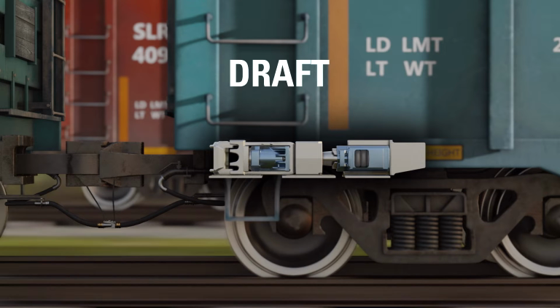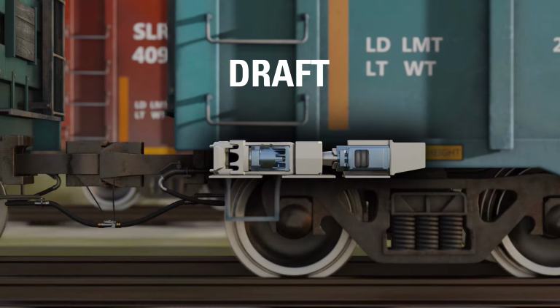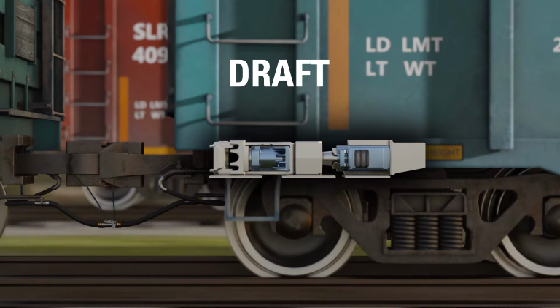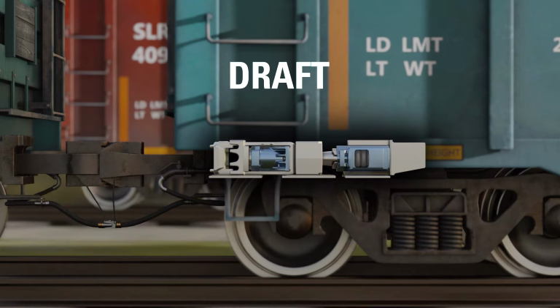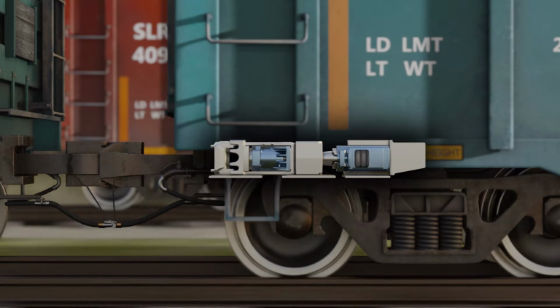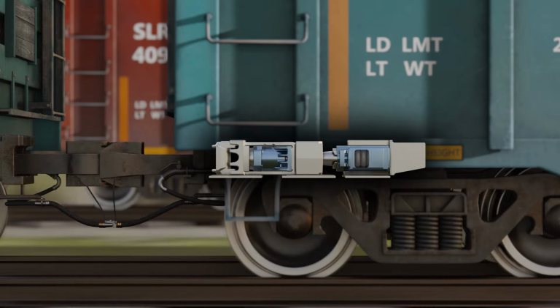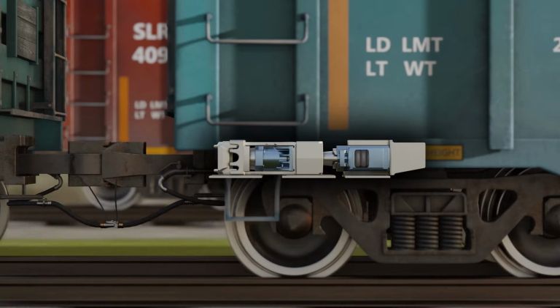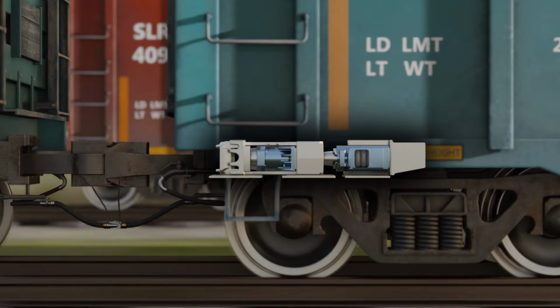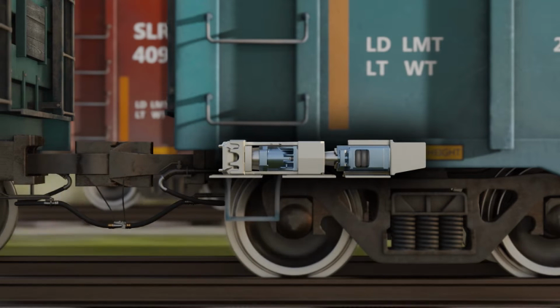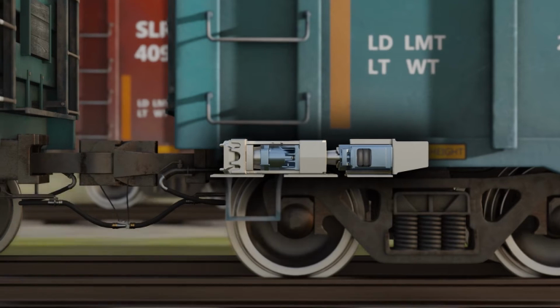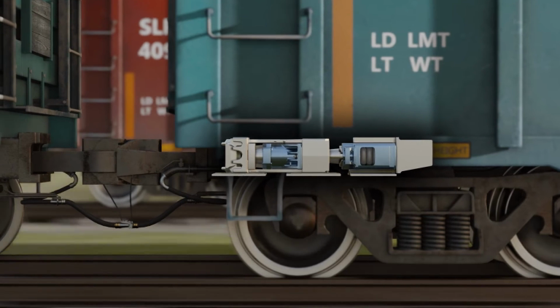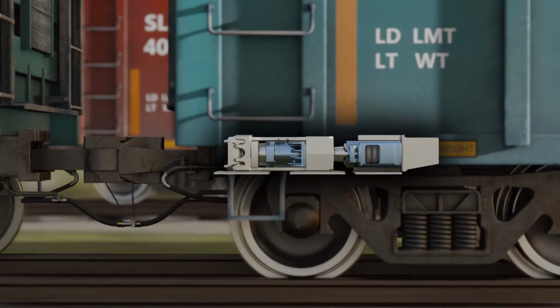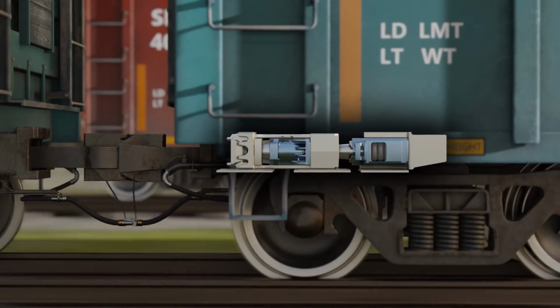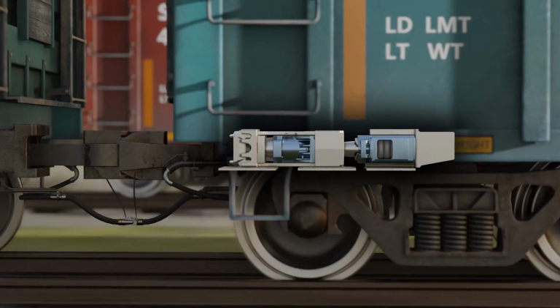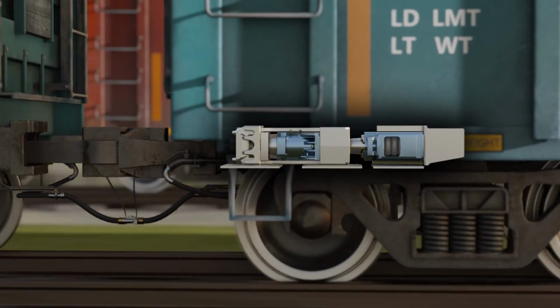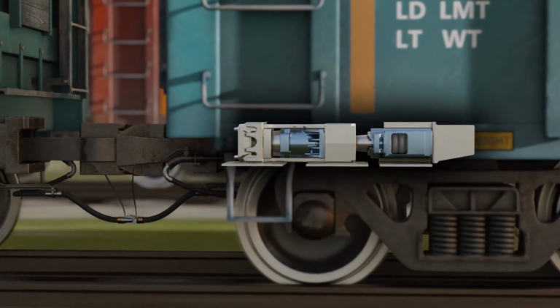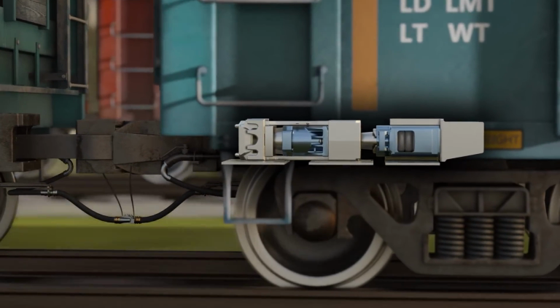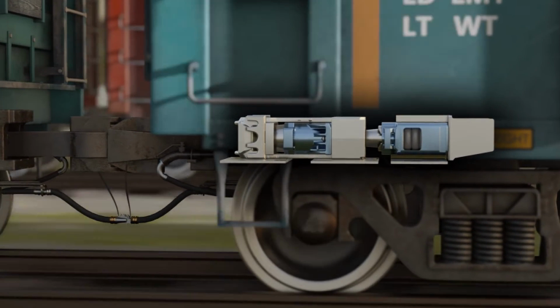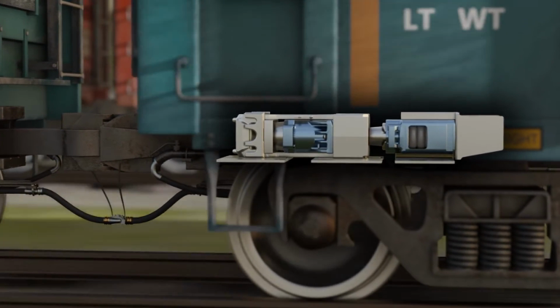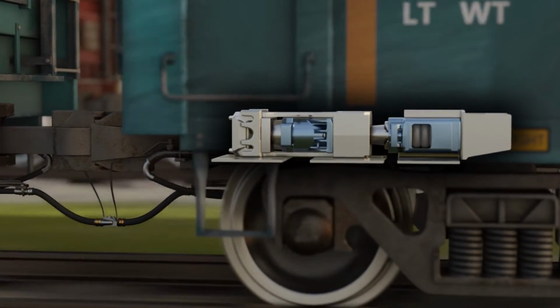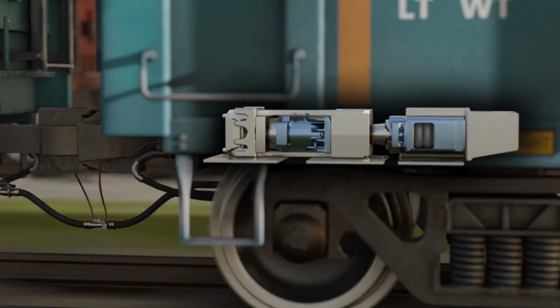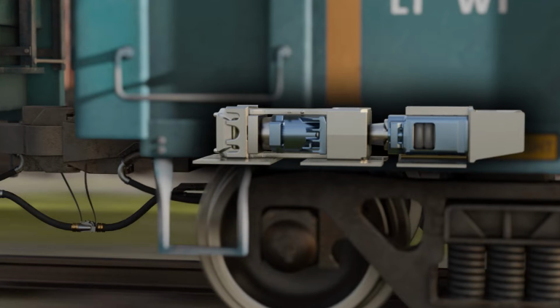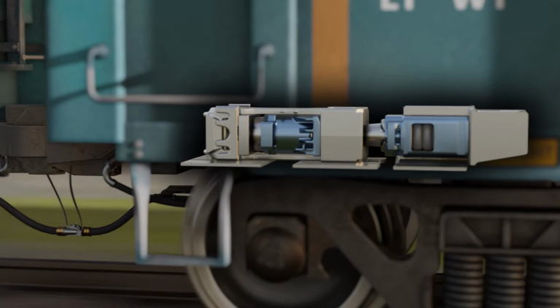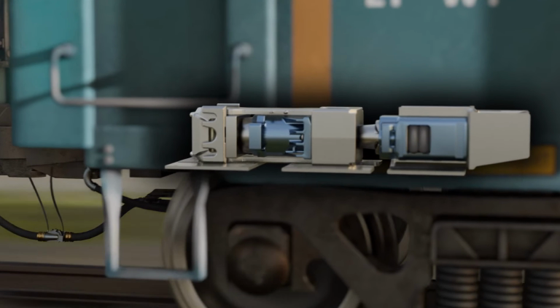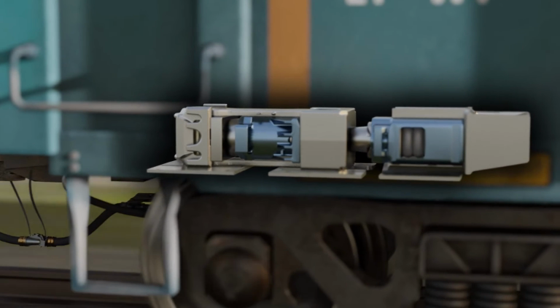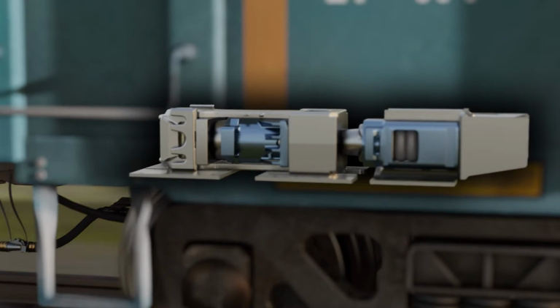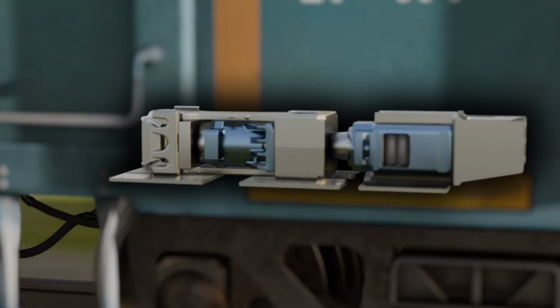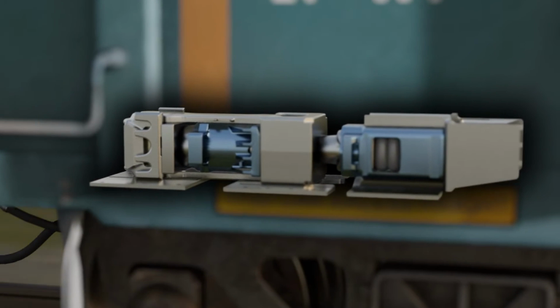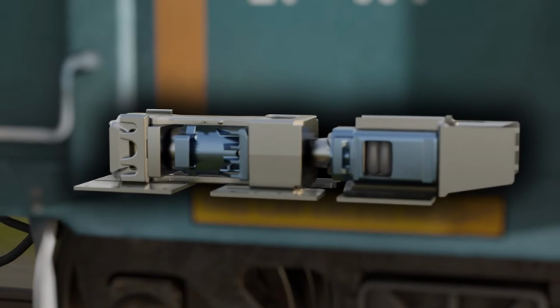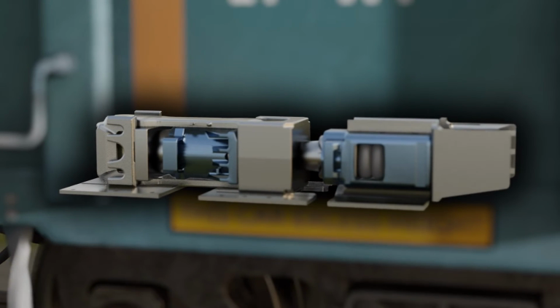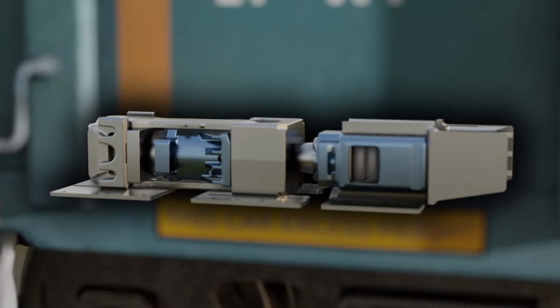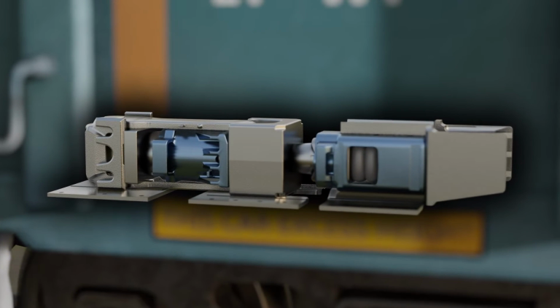Using Miner's proven draft gear technology, the Miner FCS will fit tightly in the pocket and will minimize free movement caused by slack that creates premature wear and added maintenance costs for car owners.